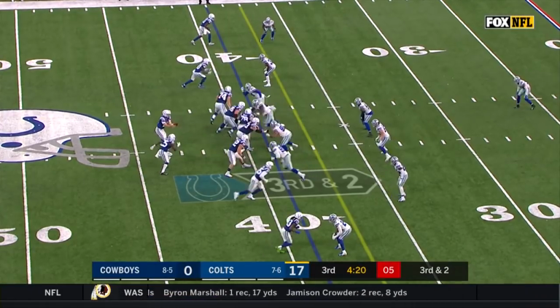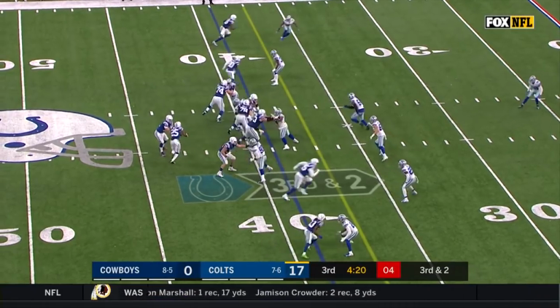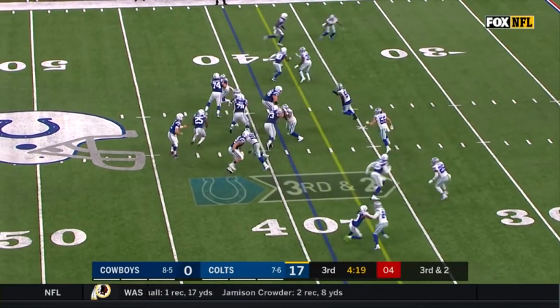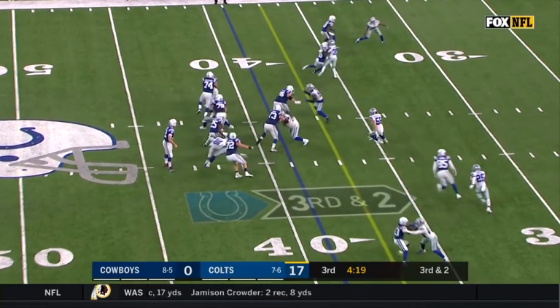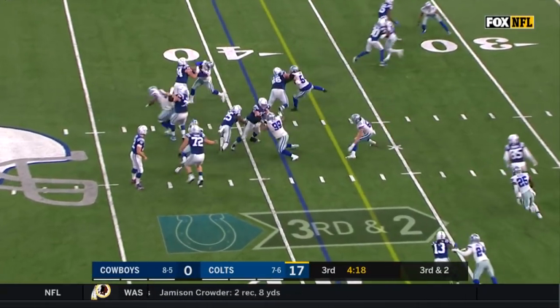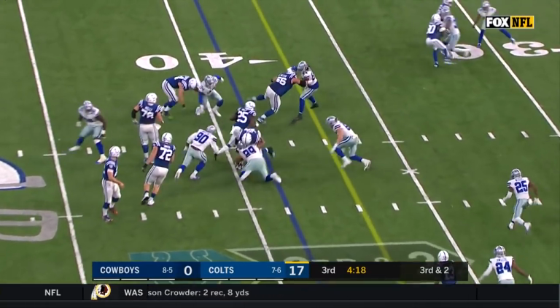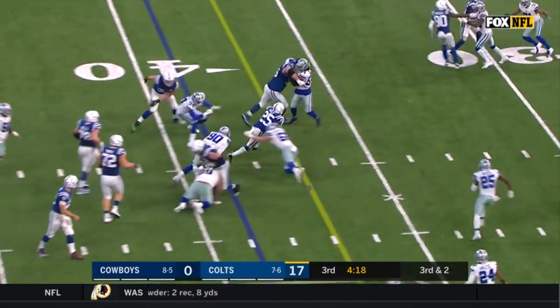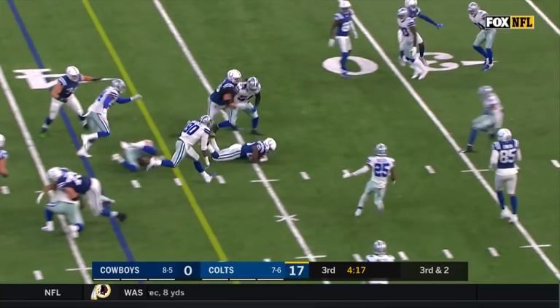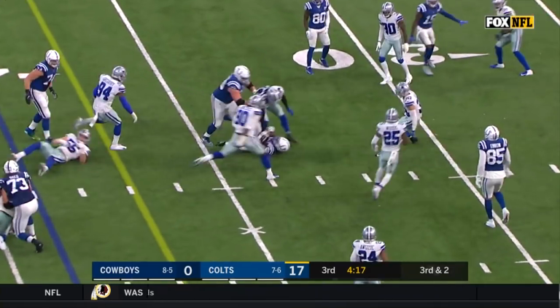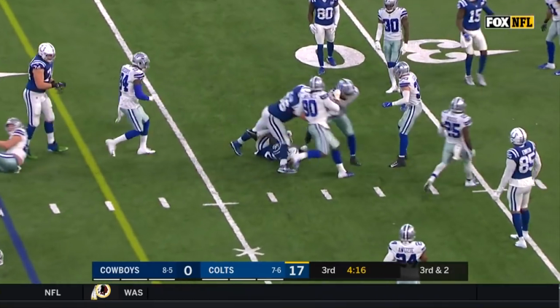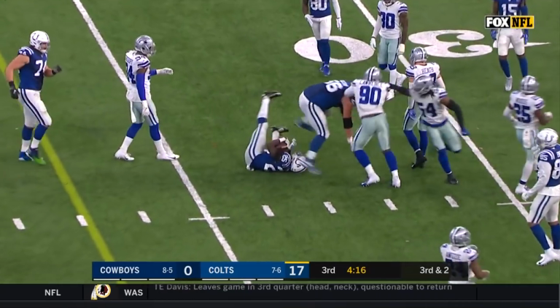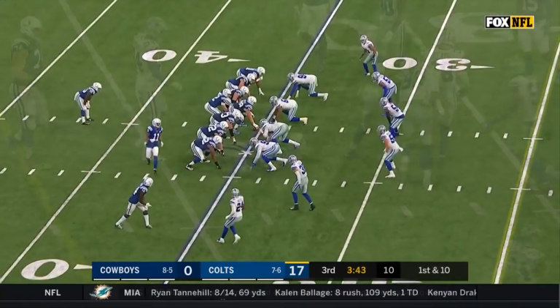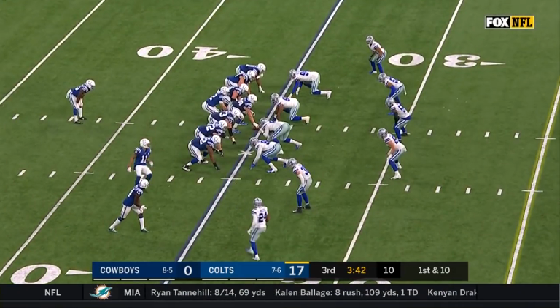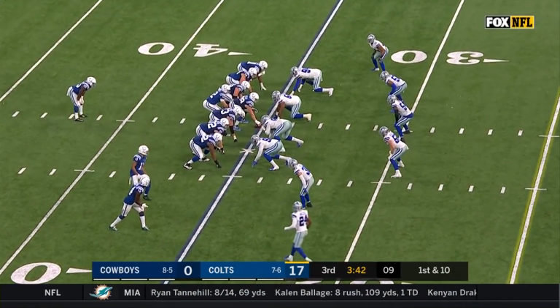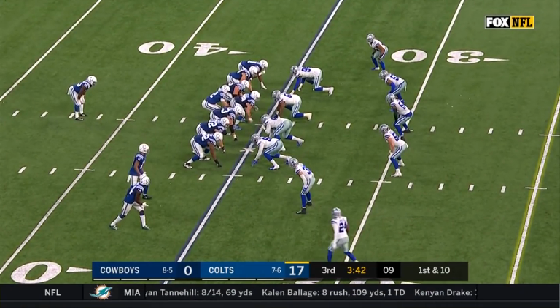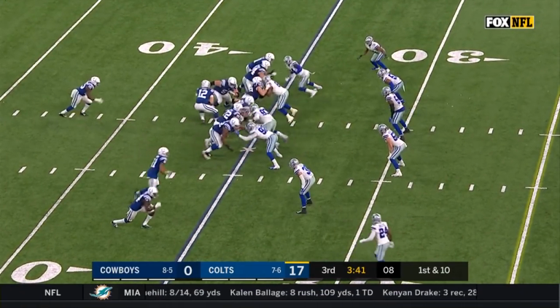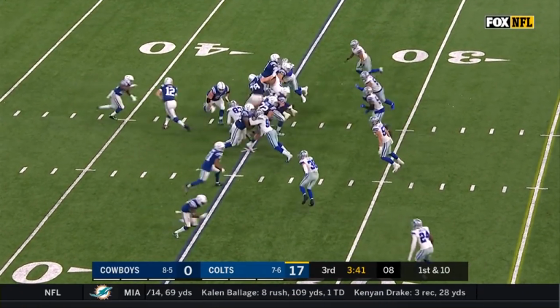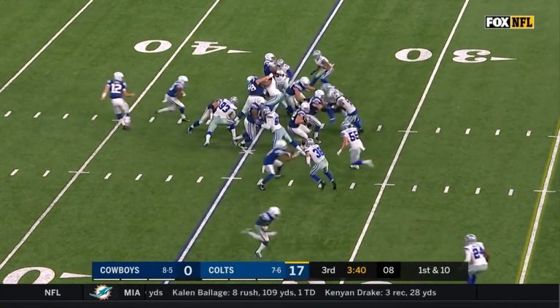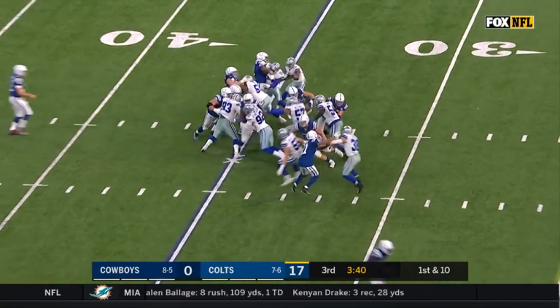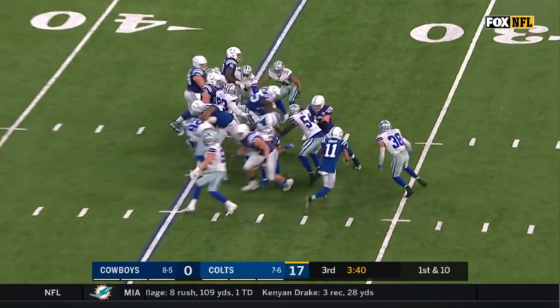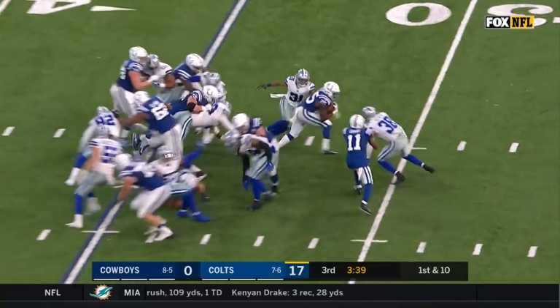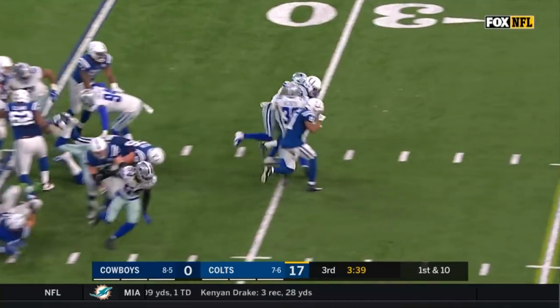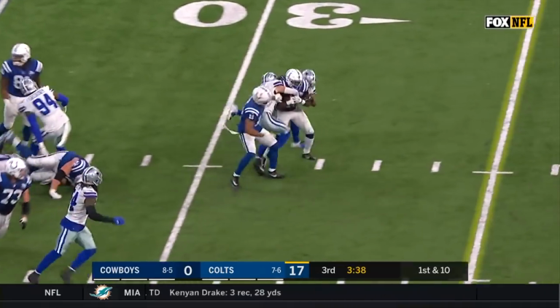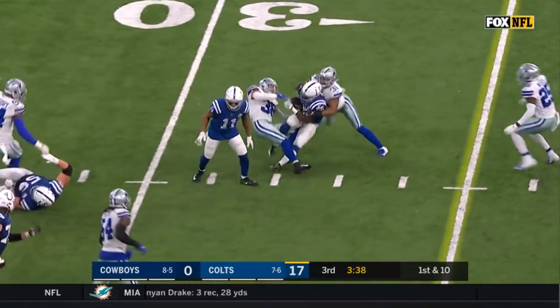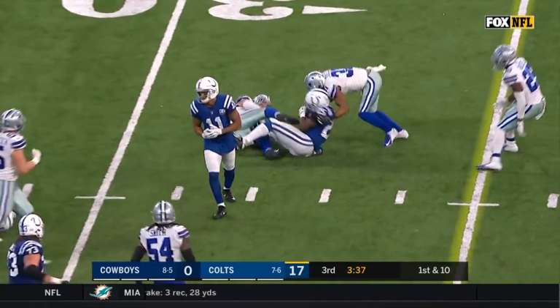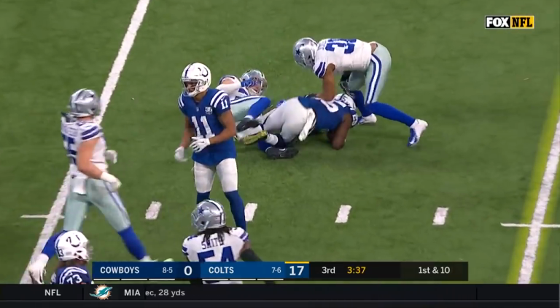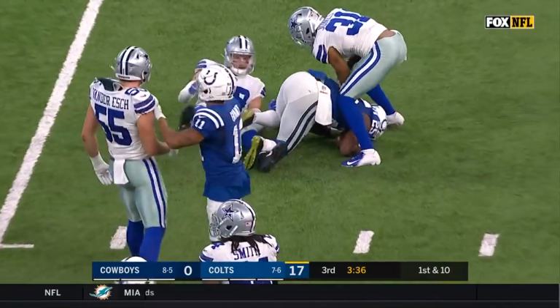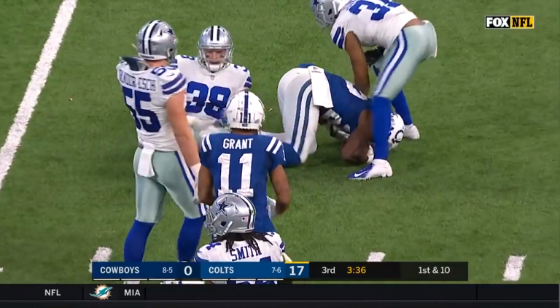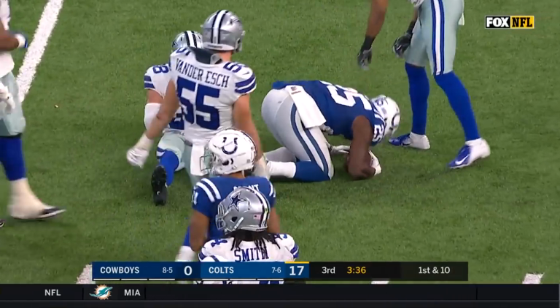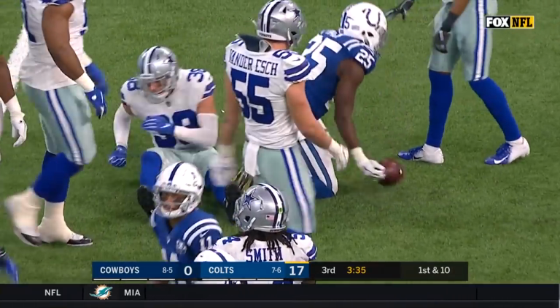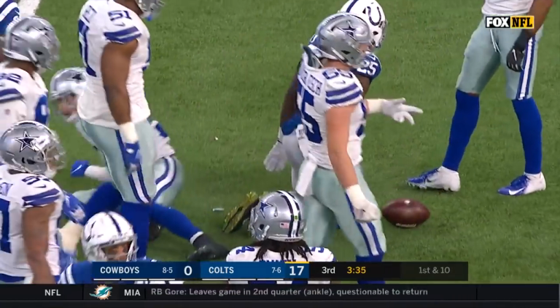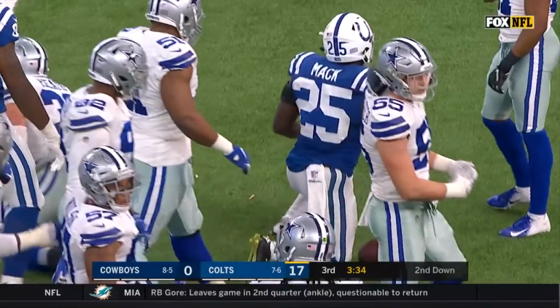Colts are 5 of 6 on third down today. Here's Mack — stutter step, first down. Make it 6 of 7. Mack breaks through and he runs into Jeff Heath, but not before picking up 8 yards.